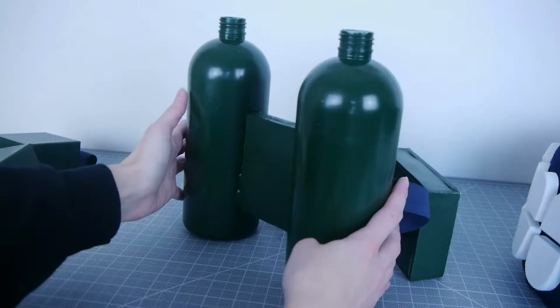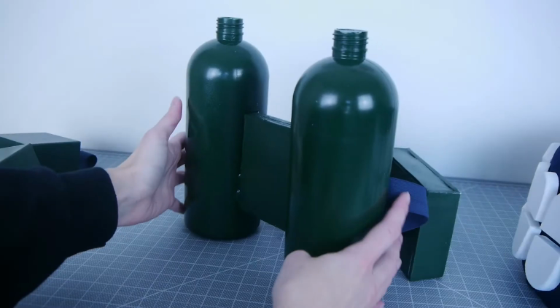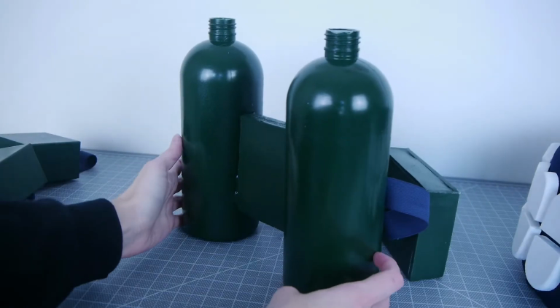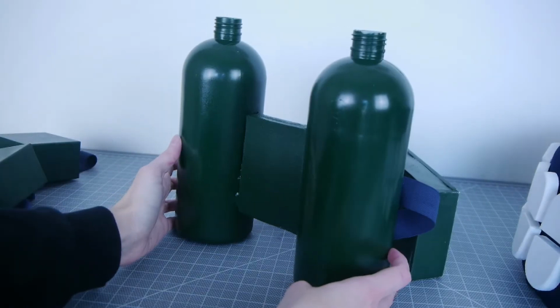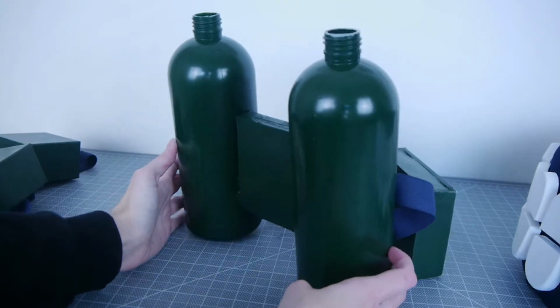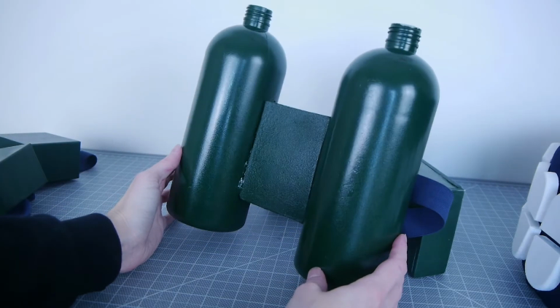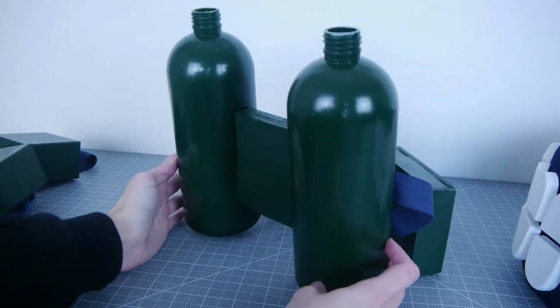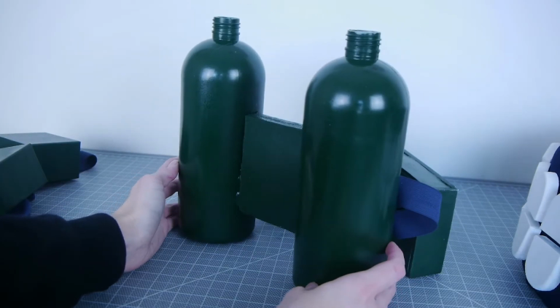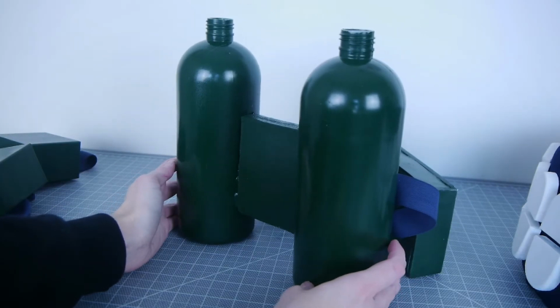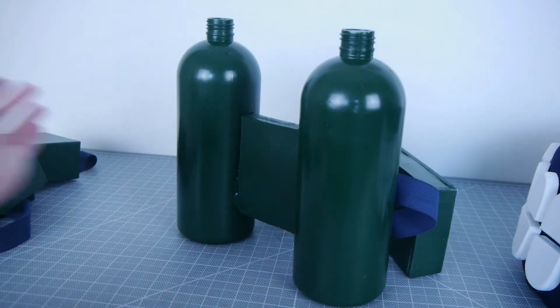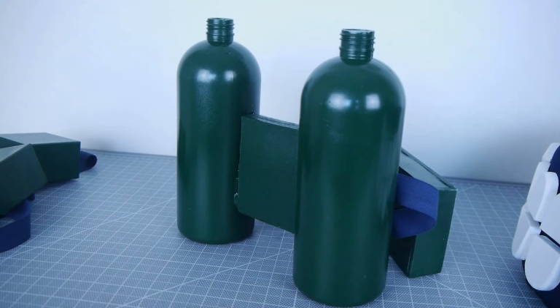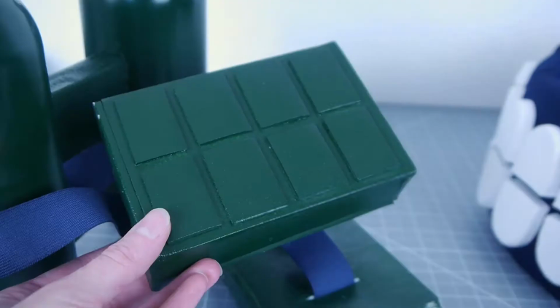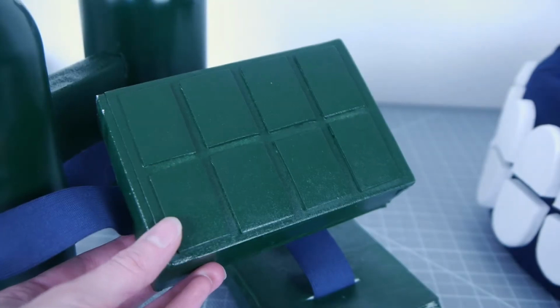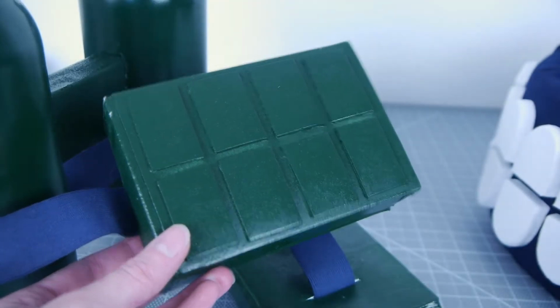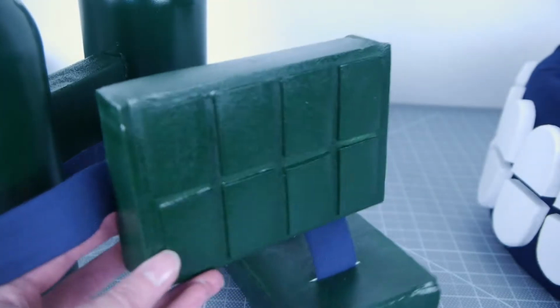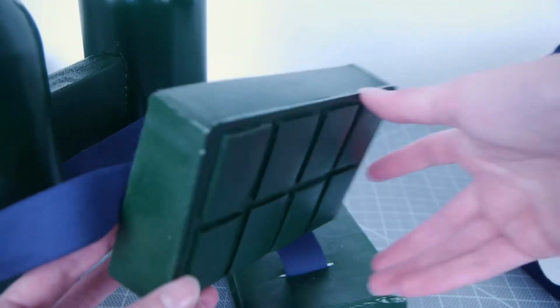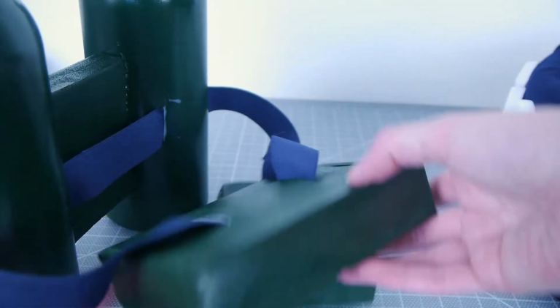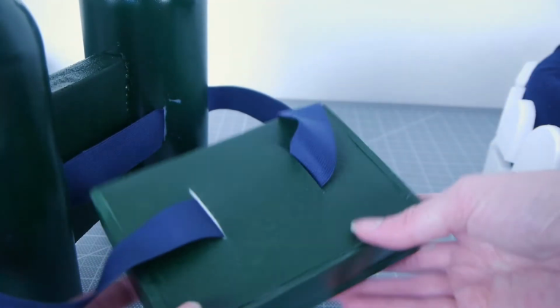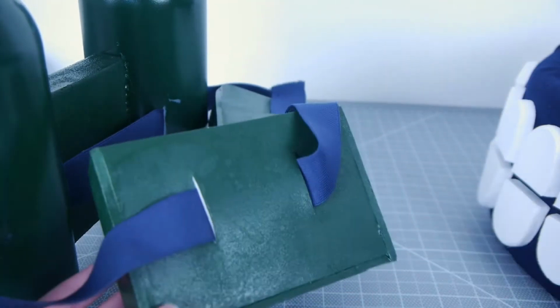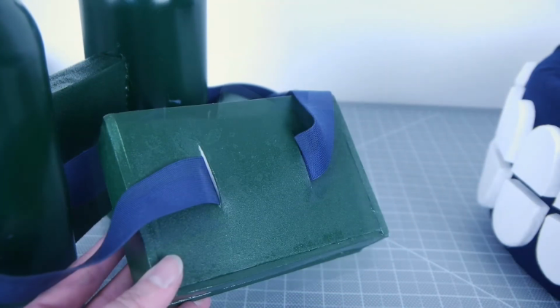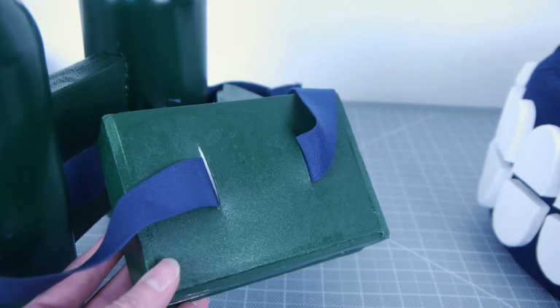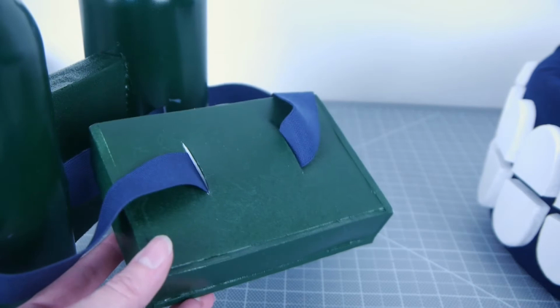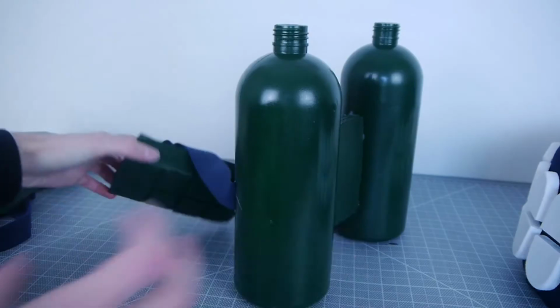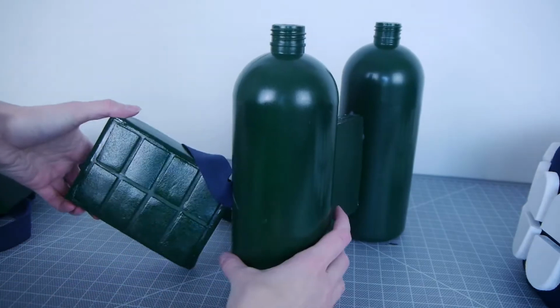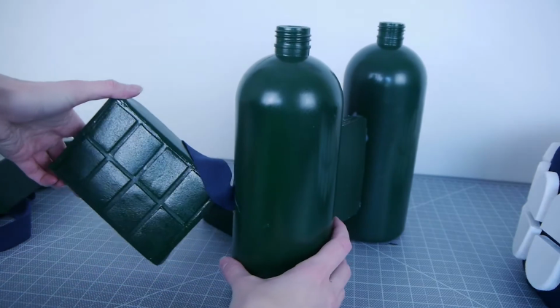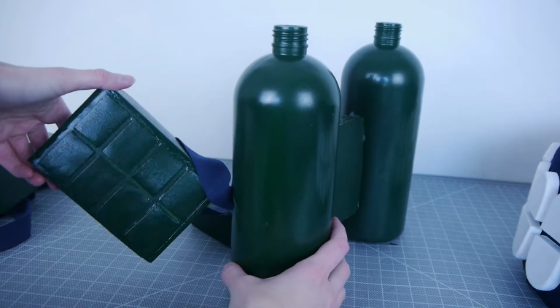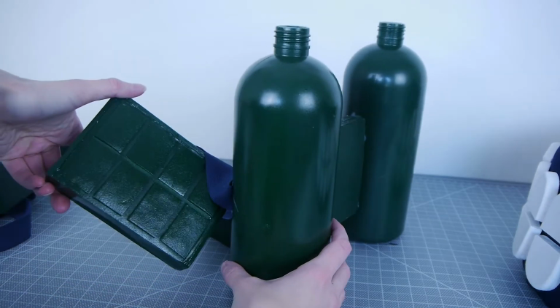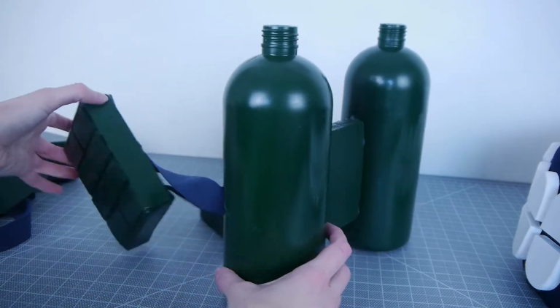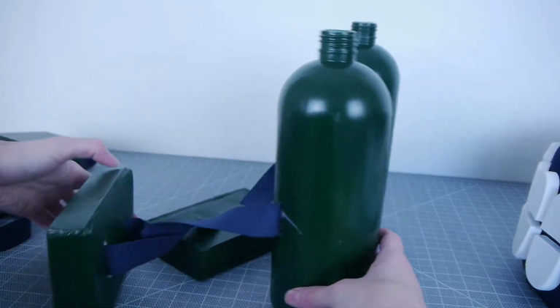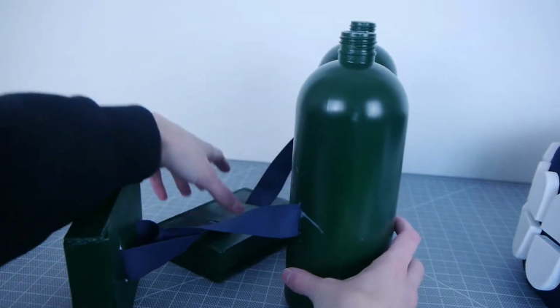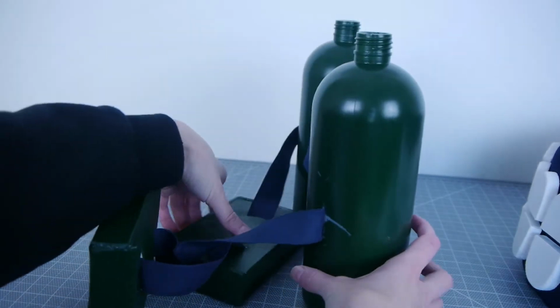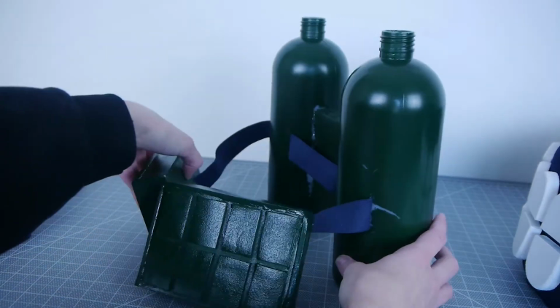This is now ready to paint. I applied multiple coats of dark green spray paint and a clear coat to seal it. Once dry, the boxes and blood machine can be attached via the blue elastic. You can add a buckle to take it on and off easily, or just sew the ends together with the sewing machine like I did.